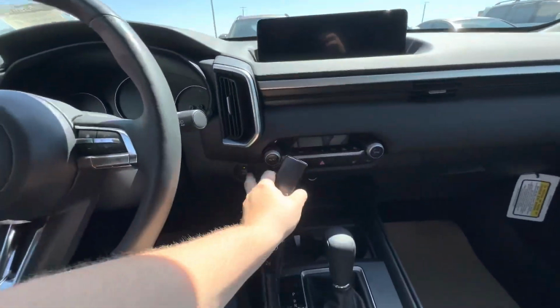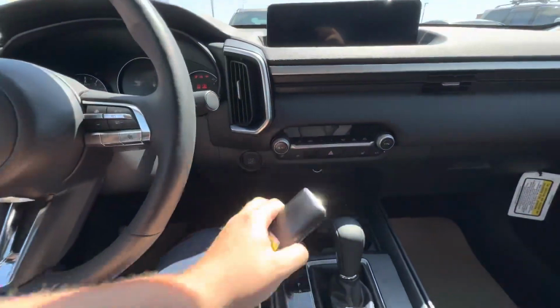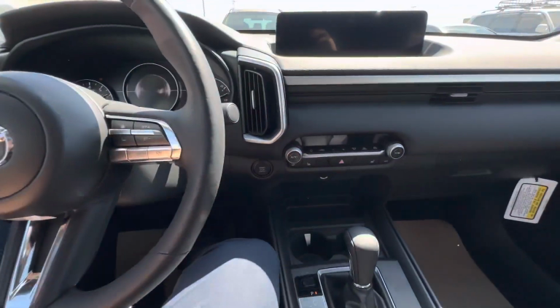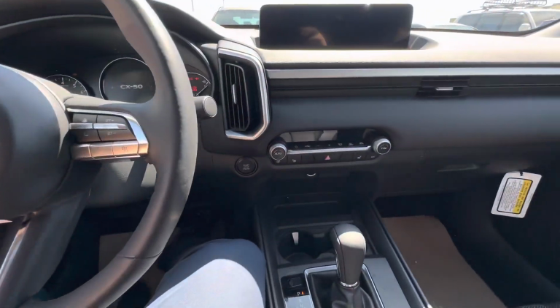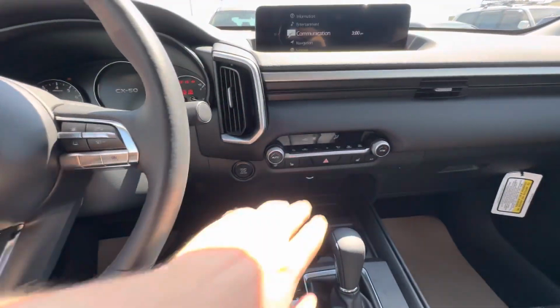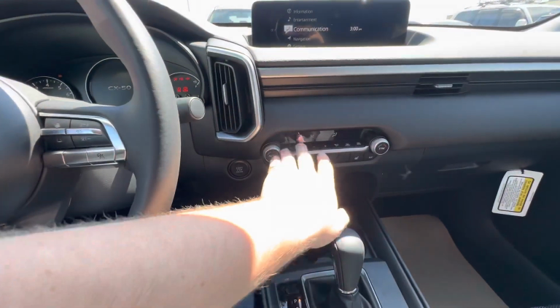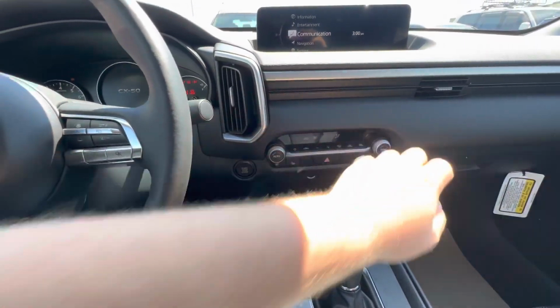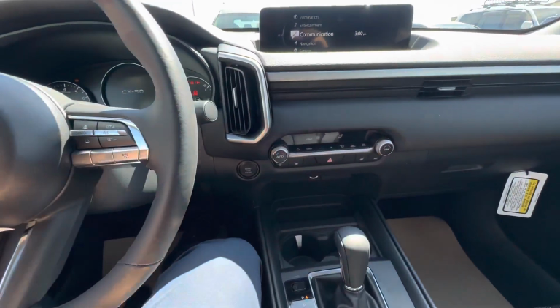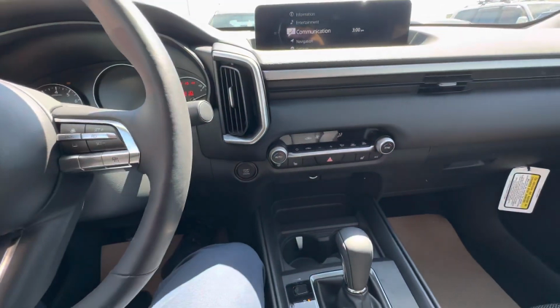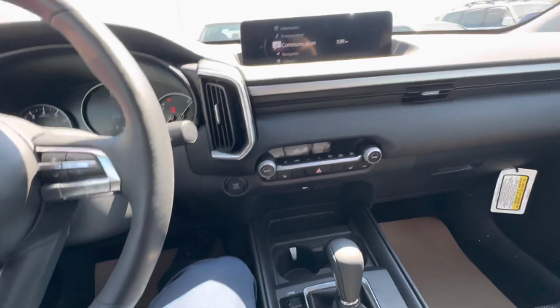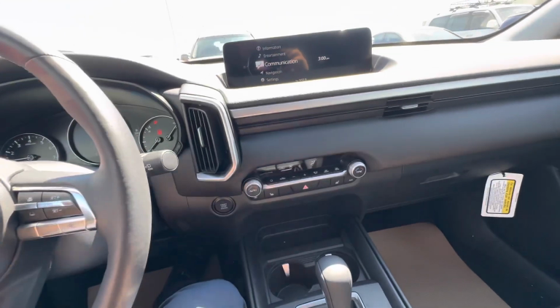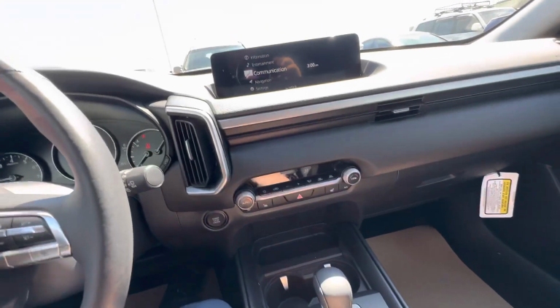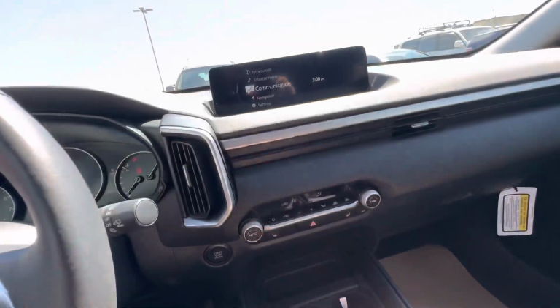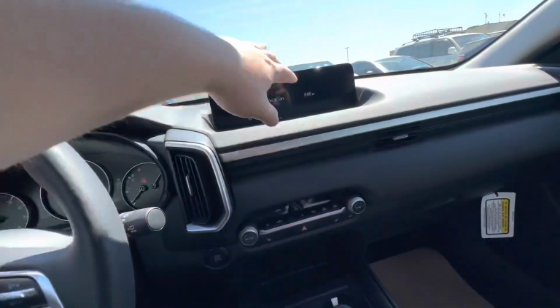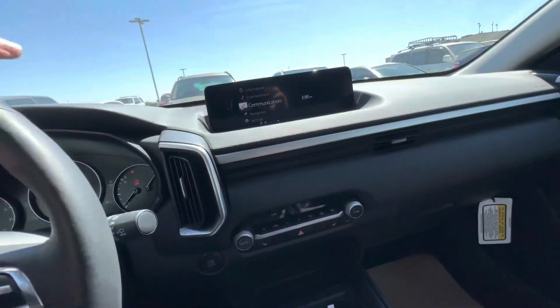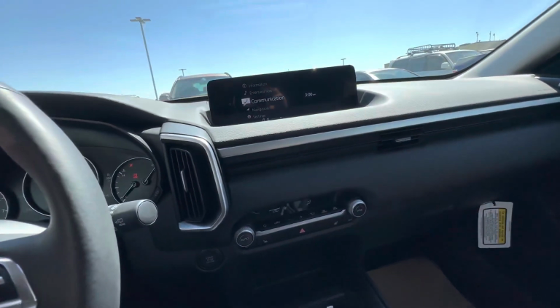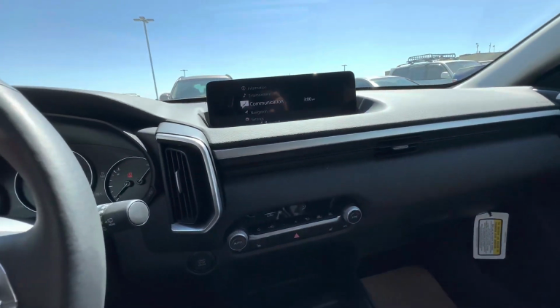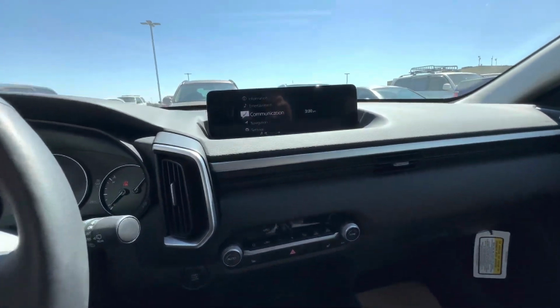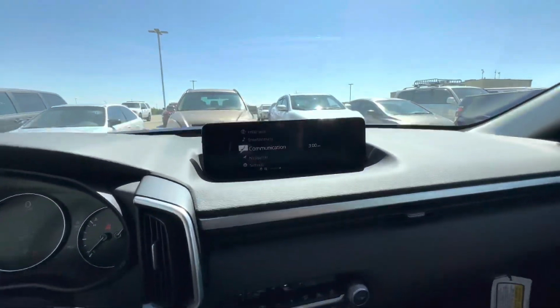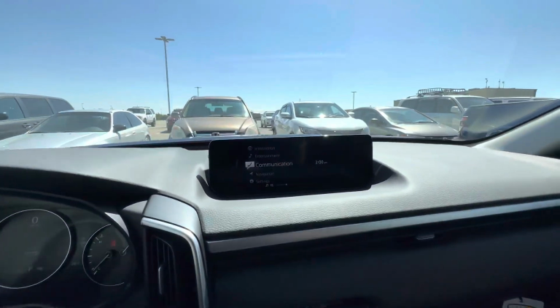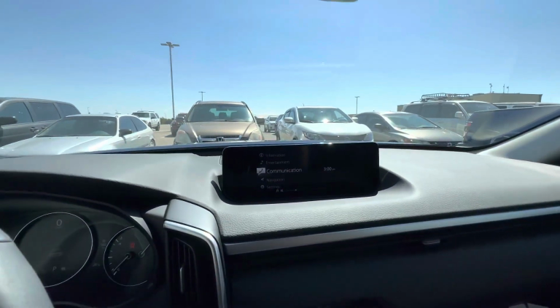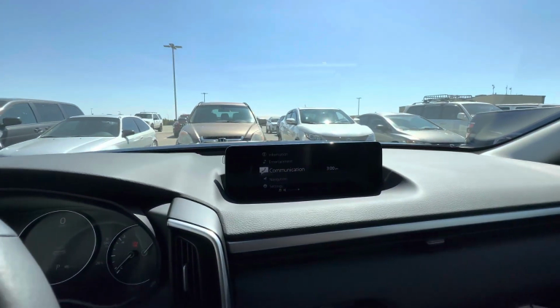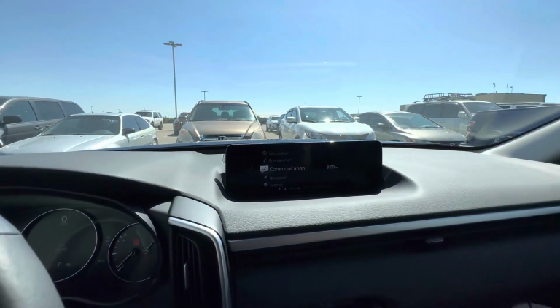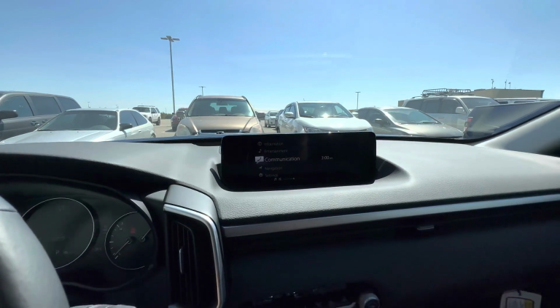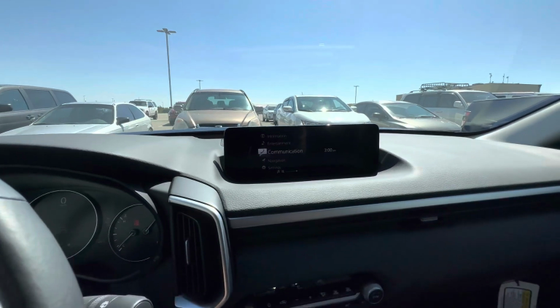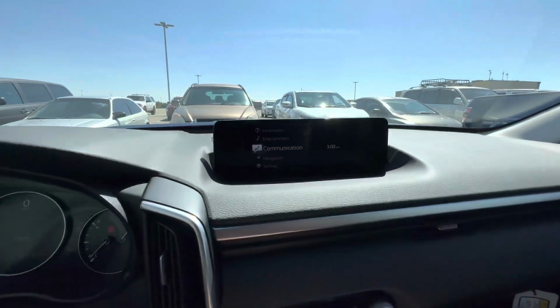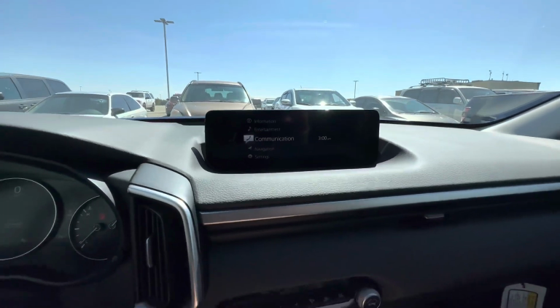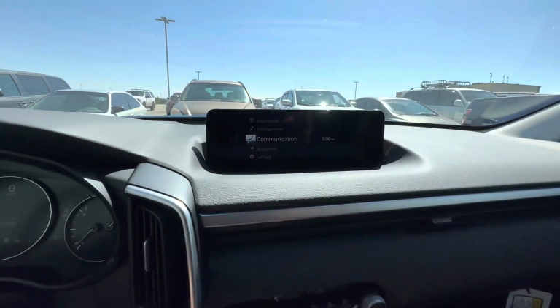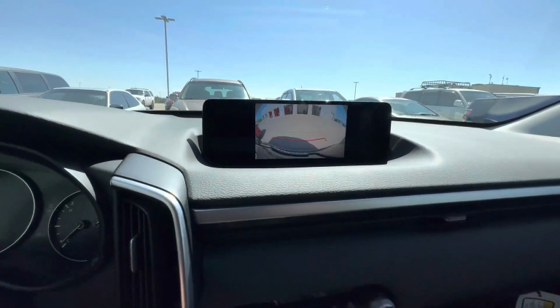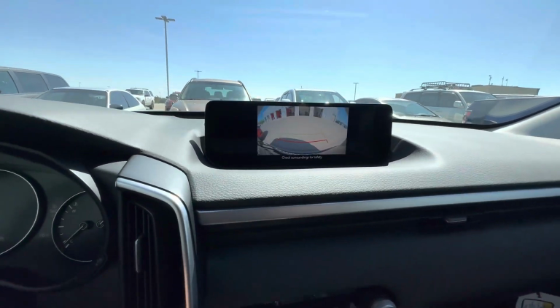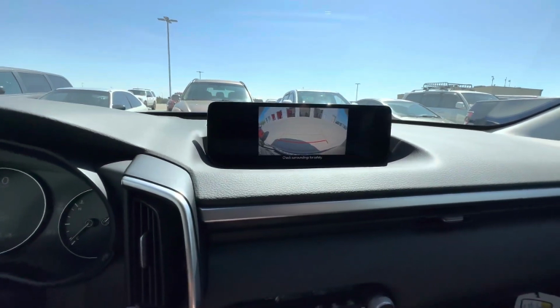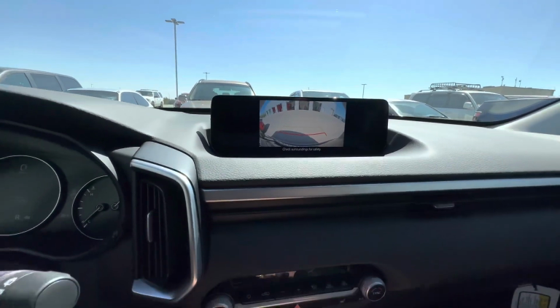Of course you have push-to-start with dual-zone automatic climate controls and a nice big screen that's Apple CarPlay and Android Auto capable. Let me show you what that backup camera looks like — it's fantastic.